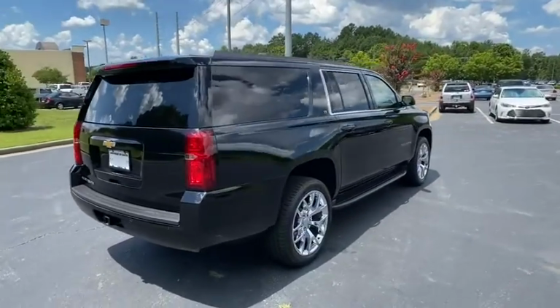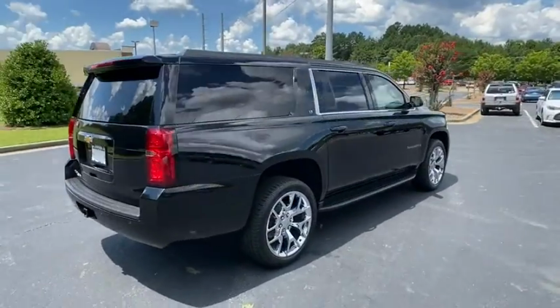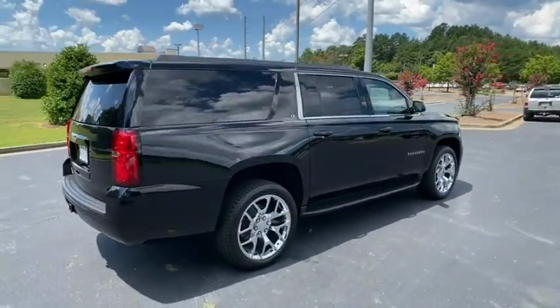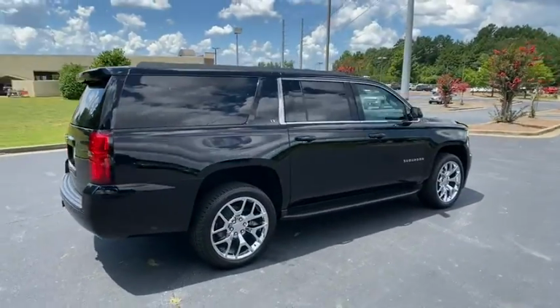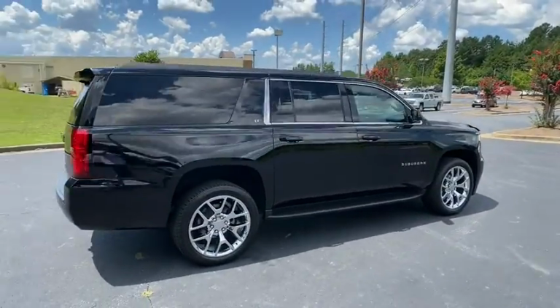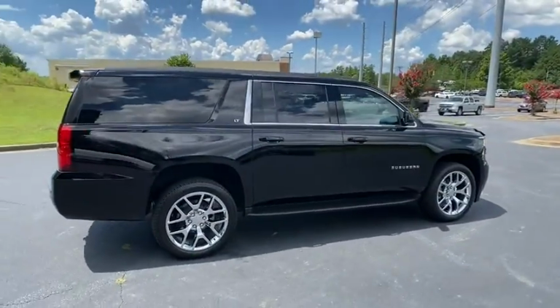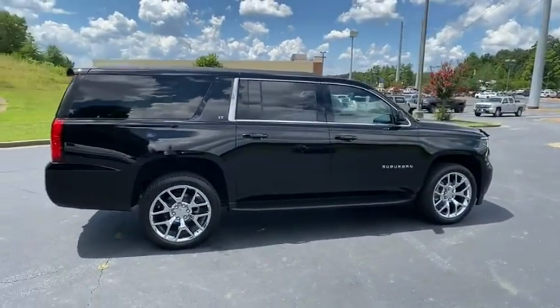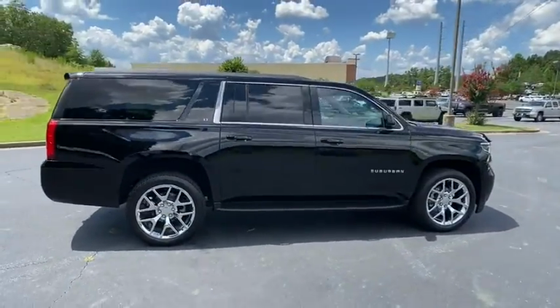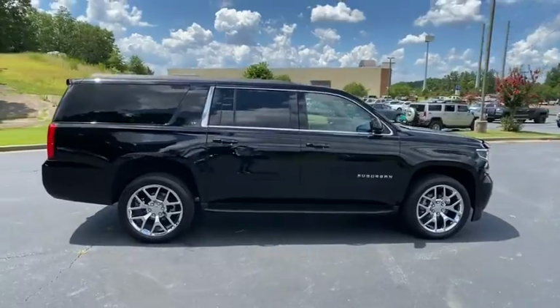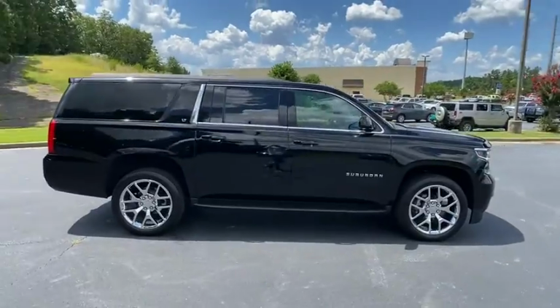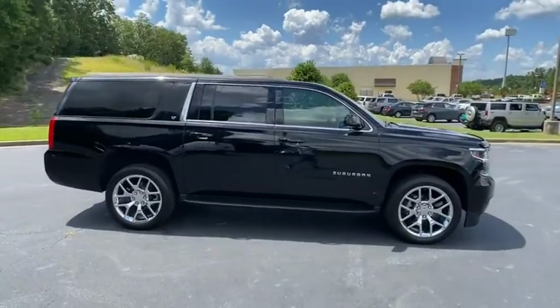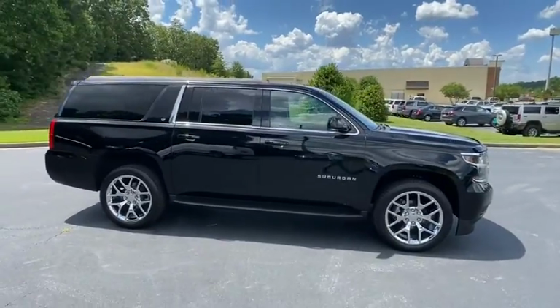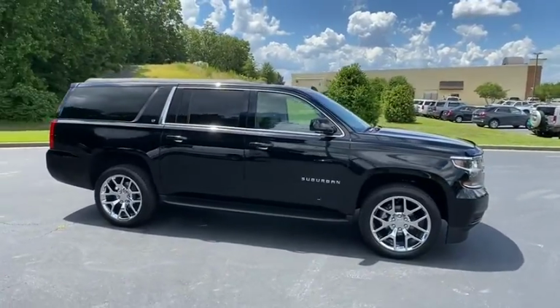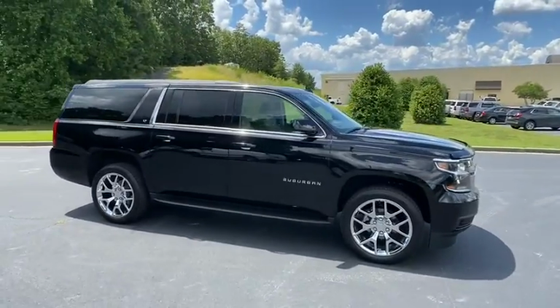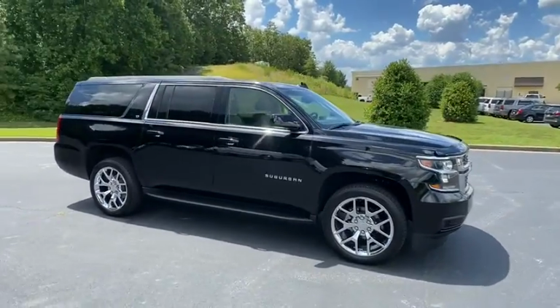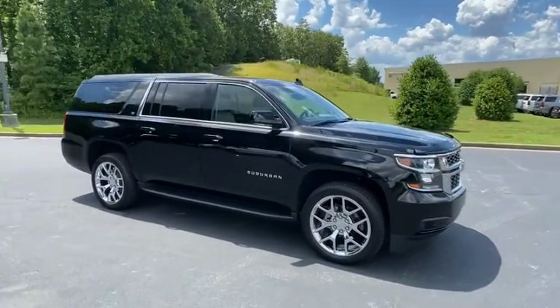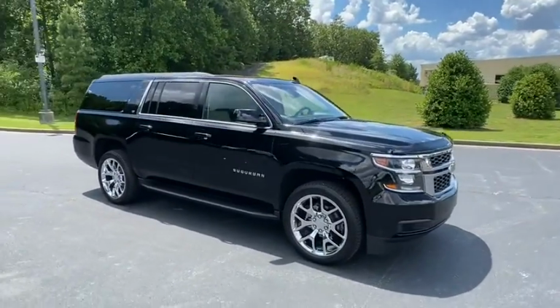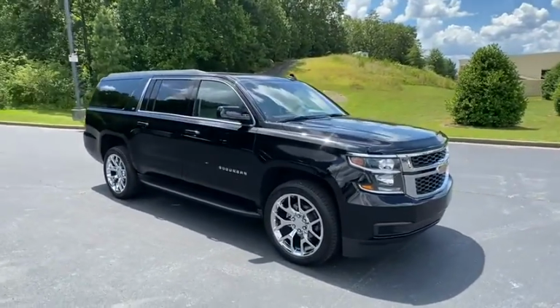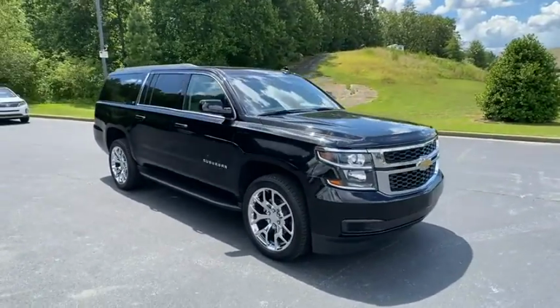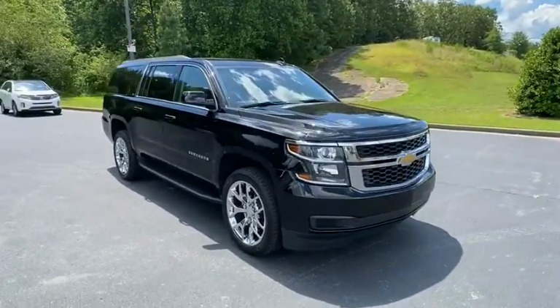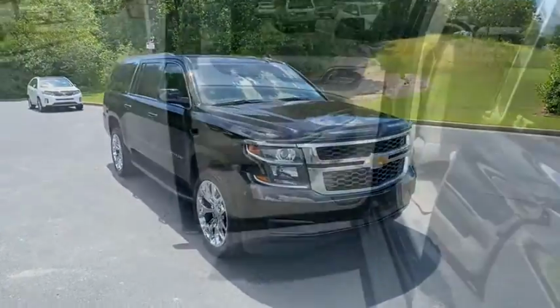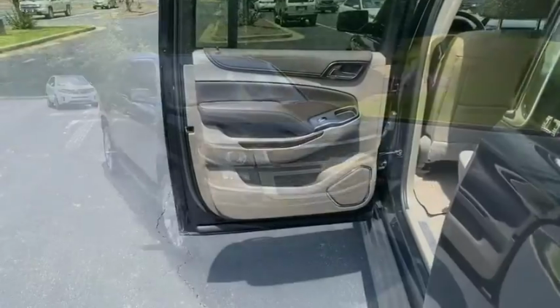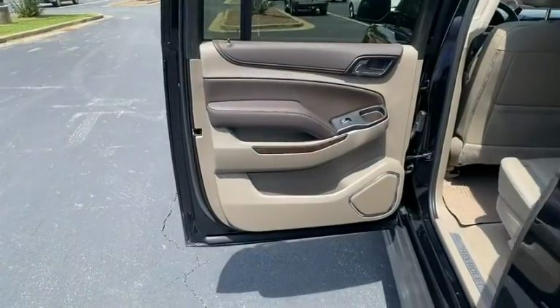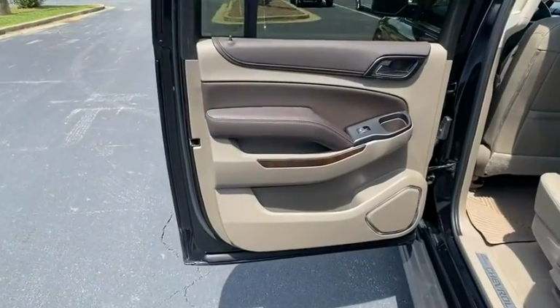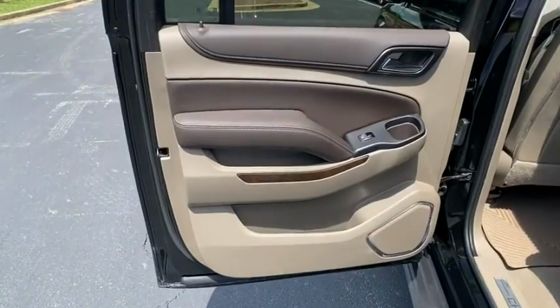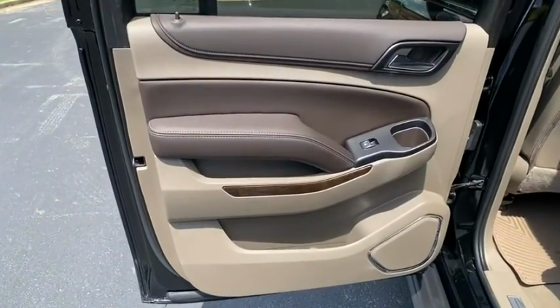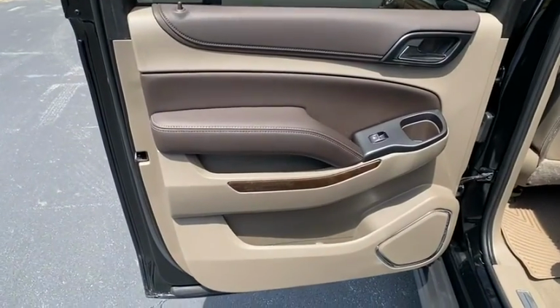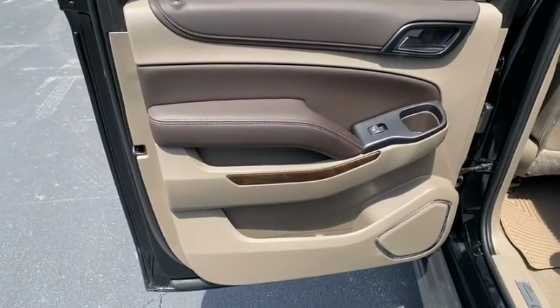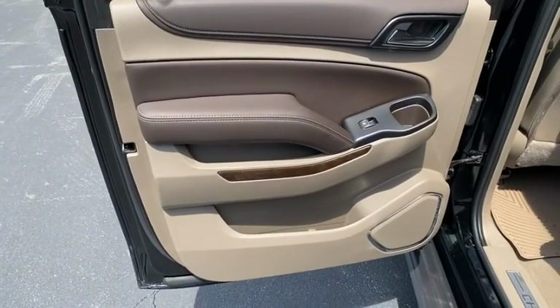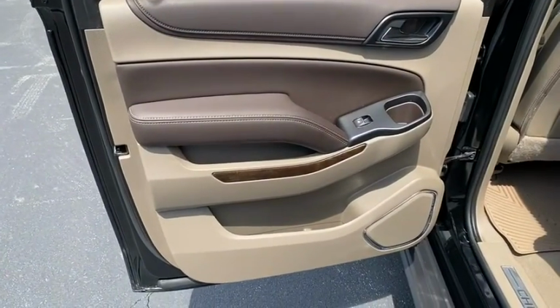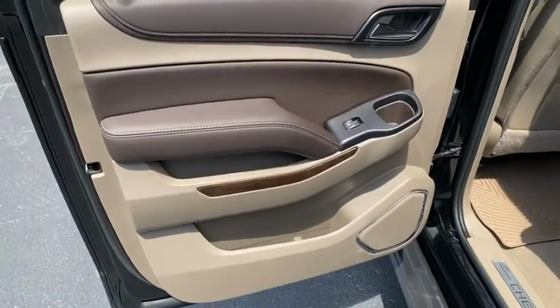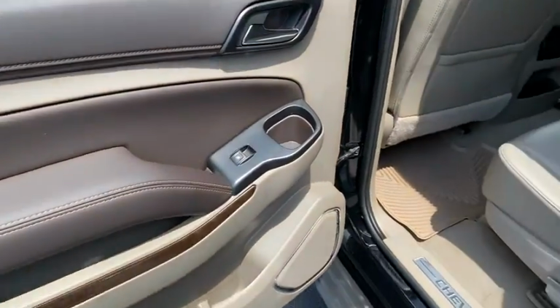Keyless entry, steering wheel audio controls, anti-lock braking system, lane departure warning, traction control, stability control, tow hitch, remote engine start, power passenger seat, power lift gate.